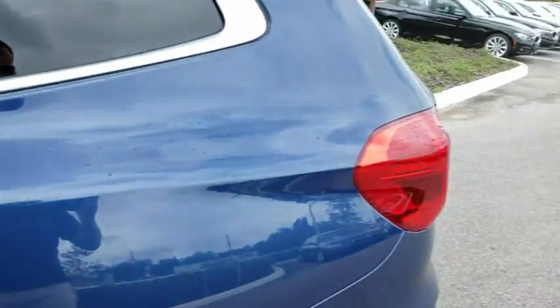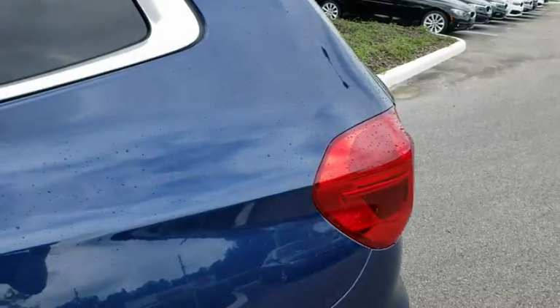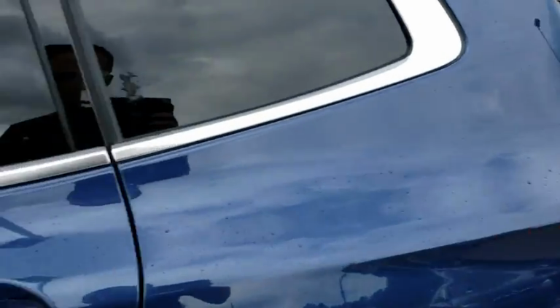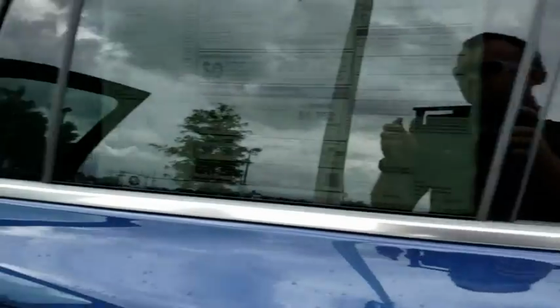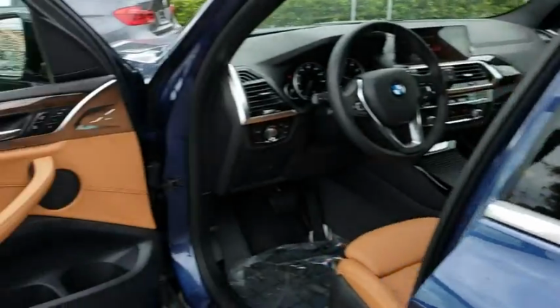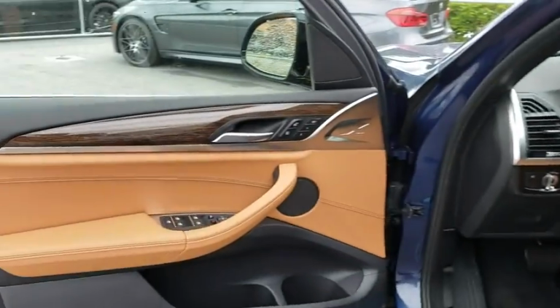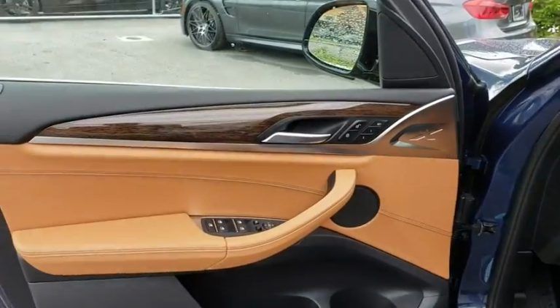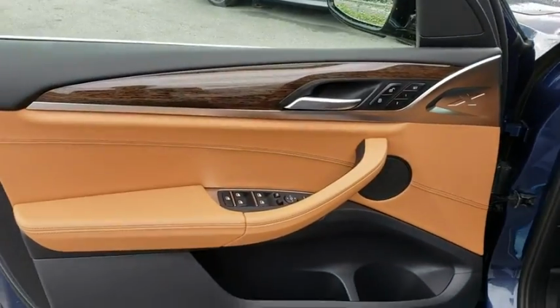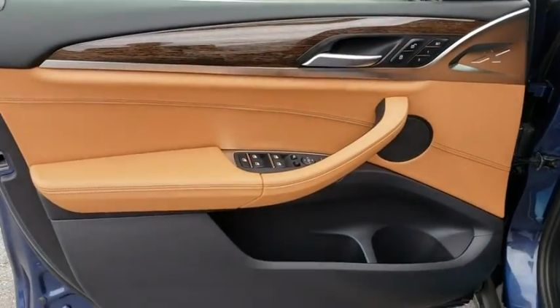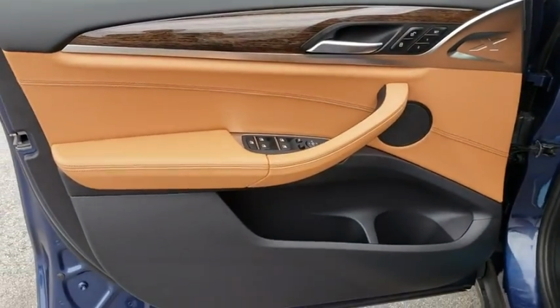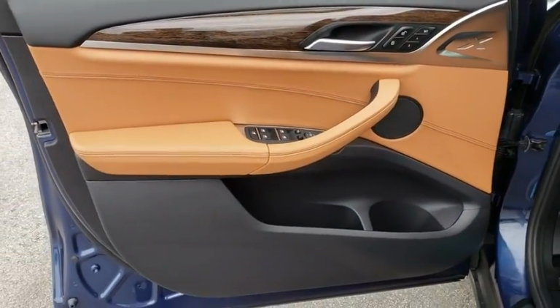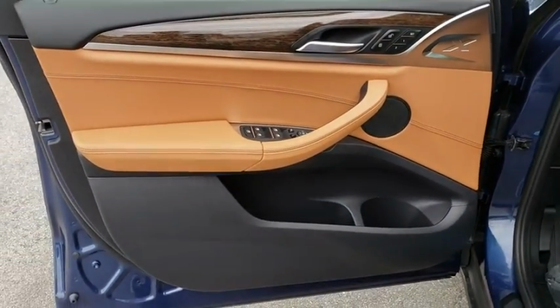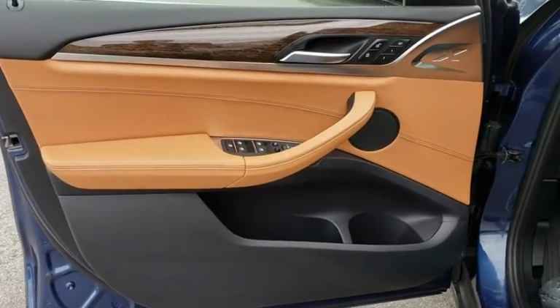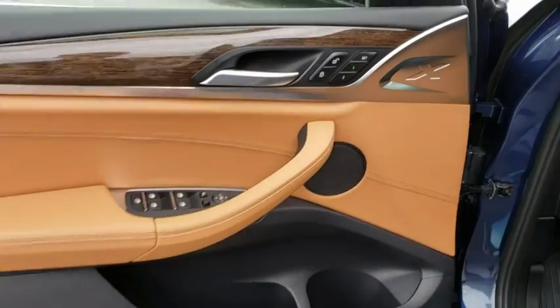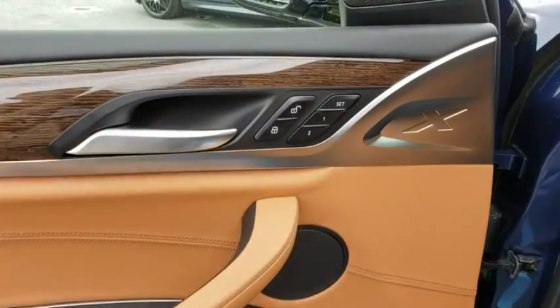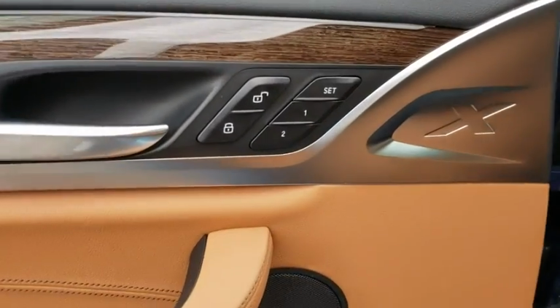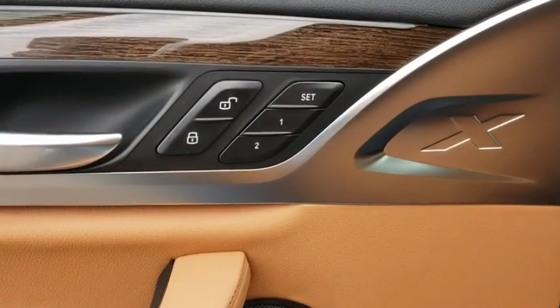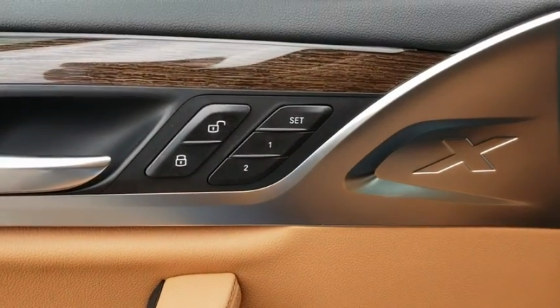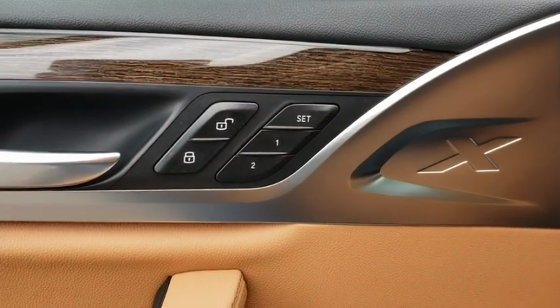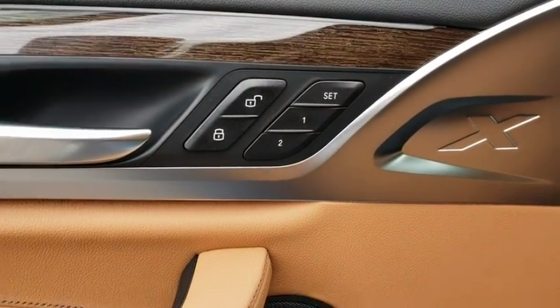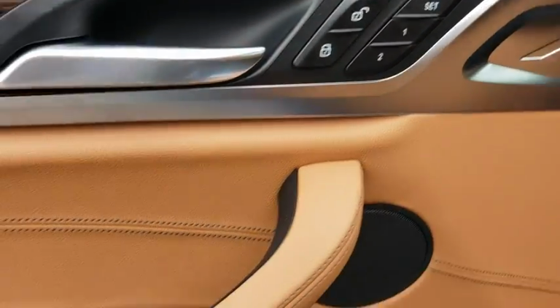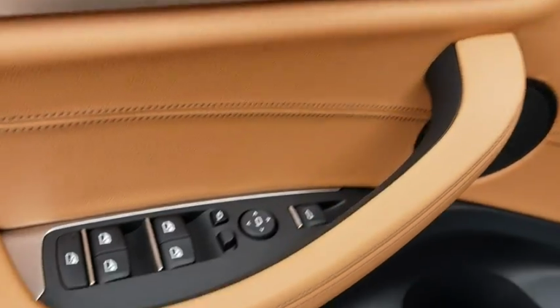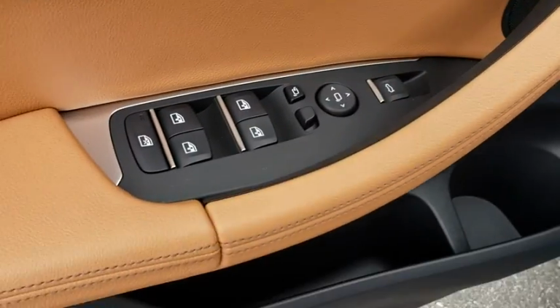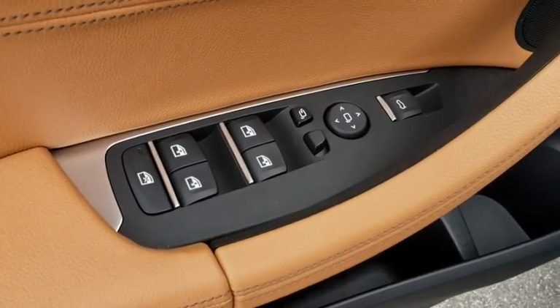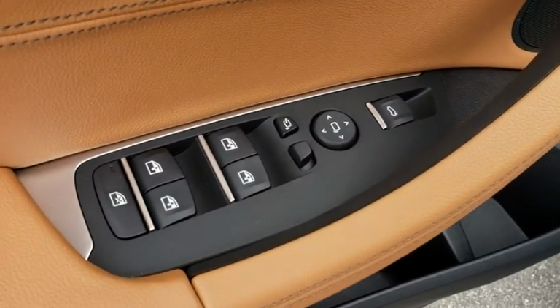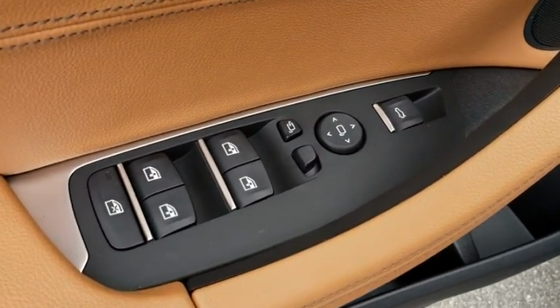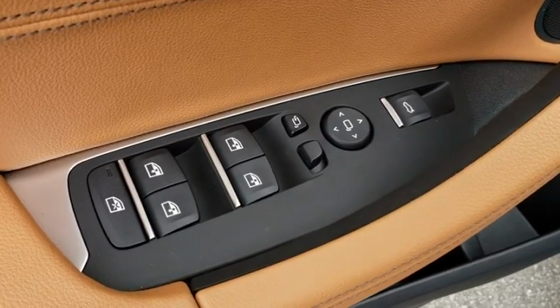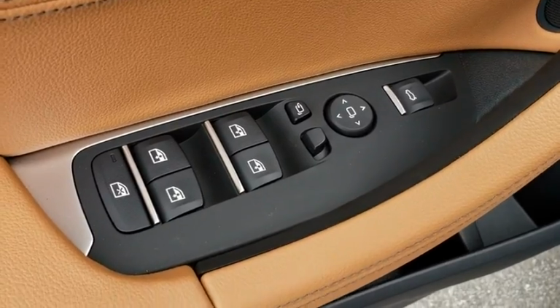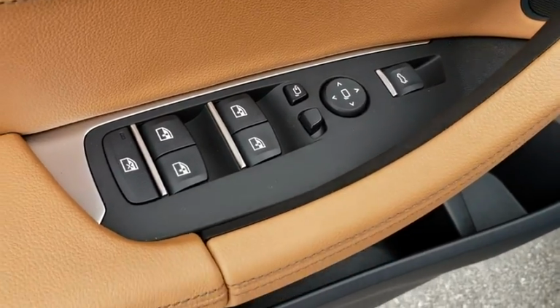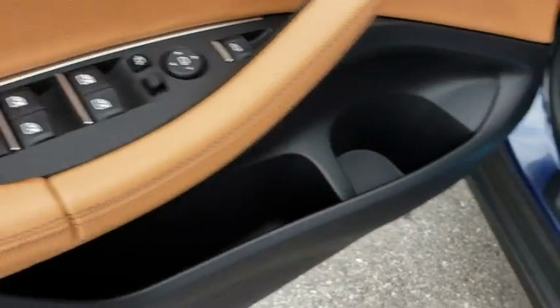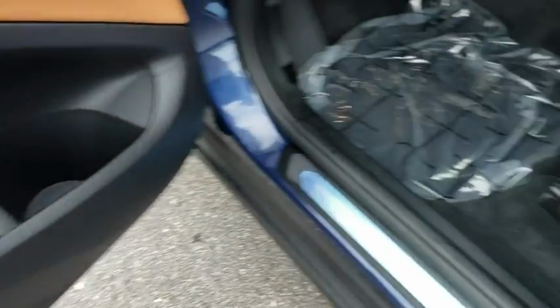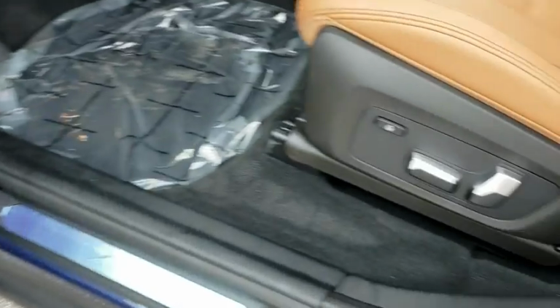Panoramic moonroof, Bluetooth, leather-wrapped steering wheel, adjustable steering wheel, power steering, cruise control, four-wheel disc brakes, auto-dimming rear-view mirror, aluminum wheels, keyless start, floor mats.